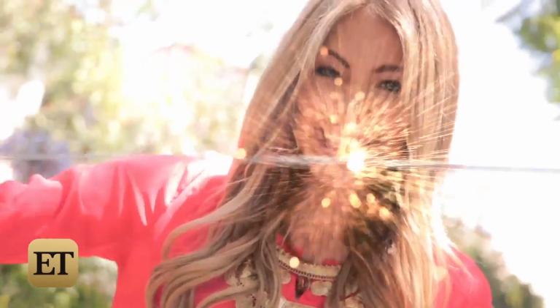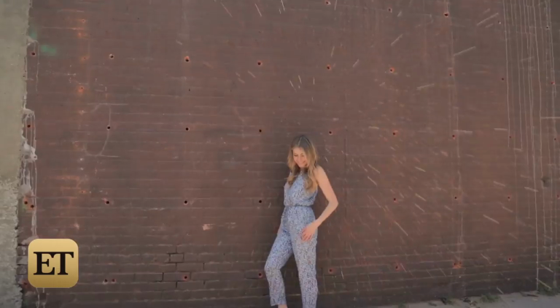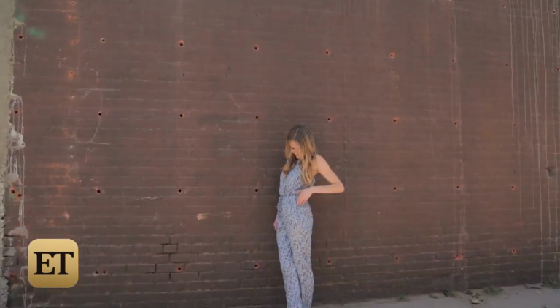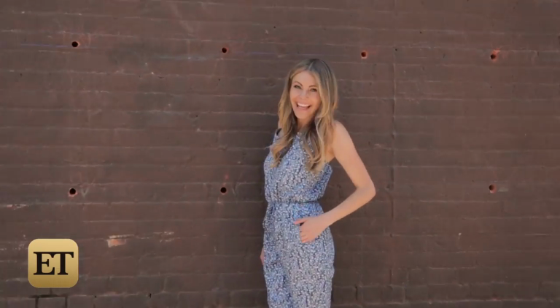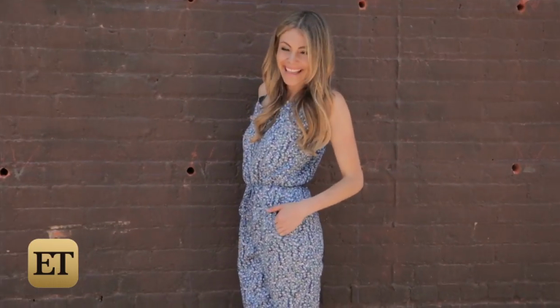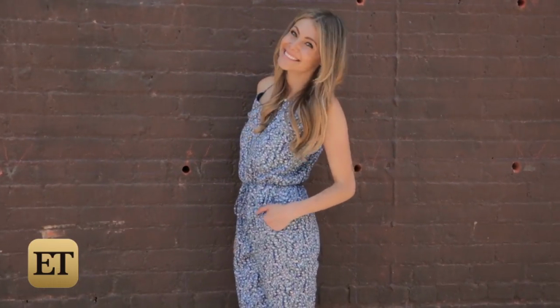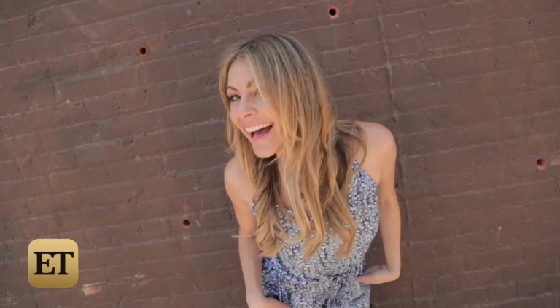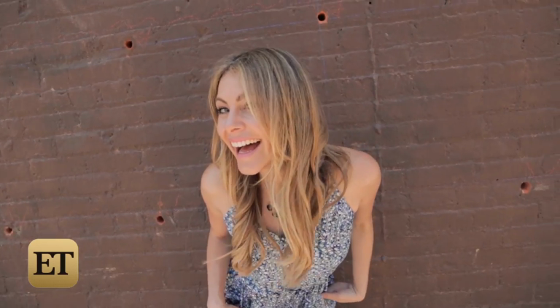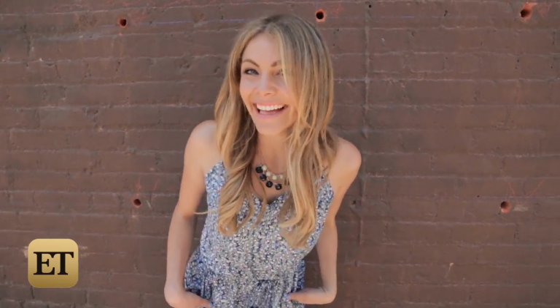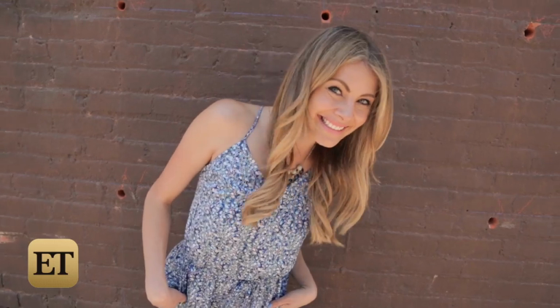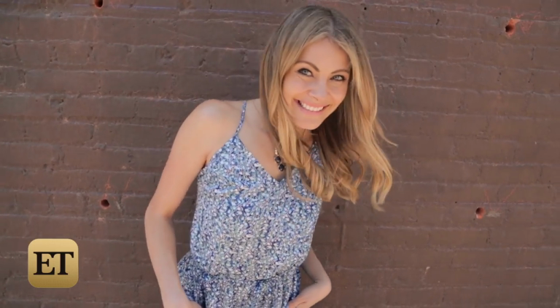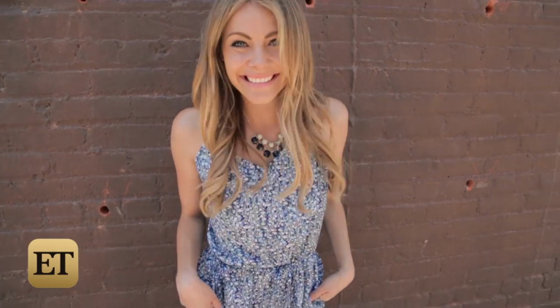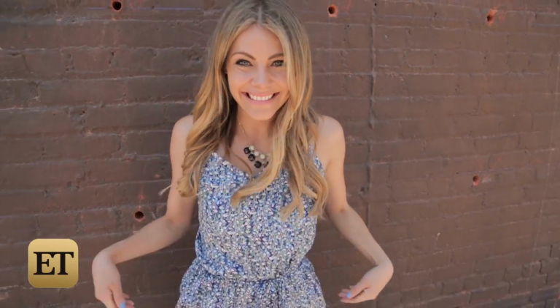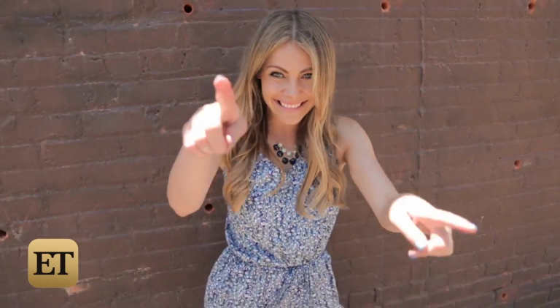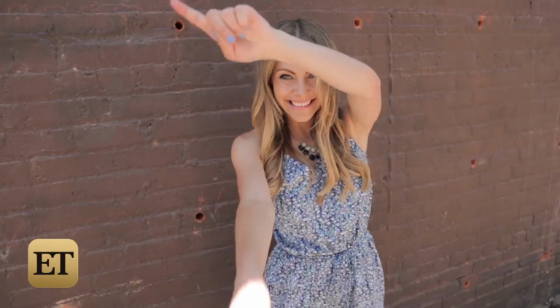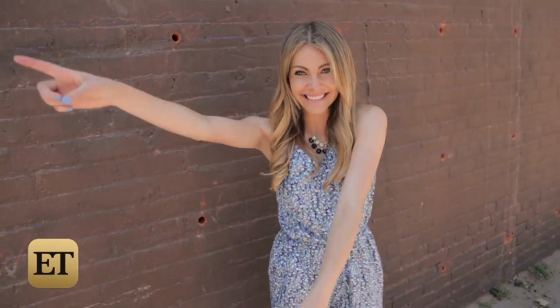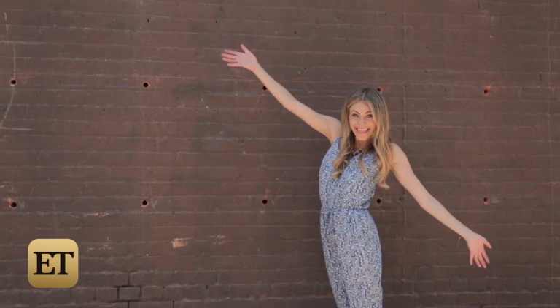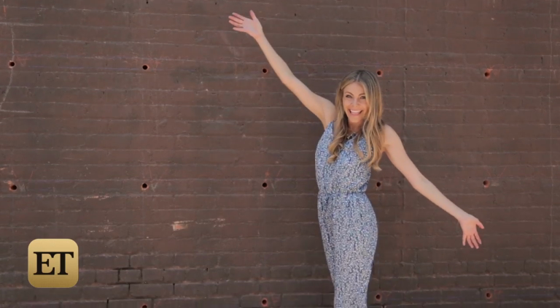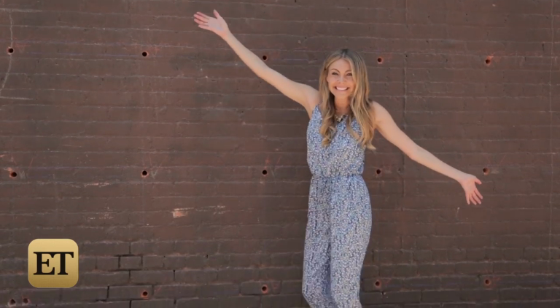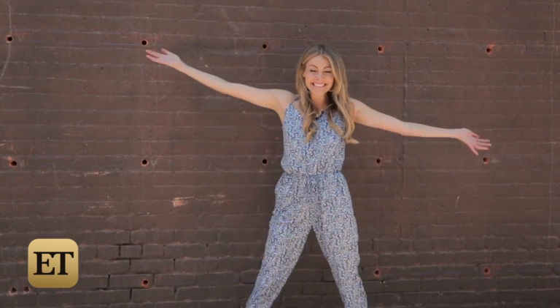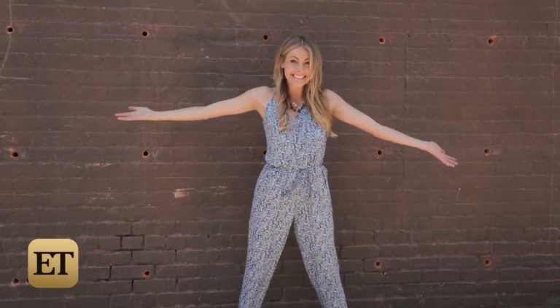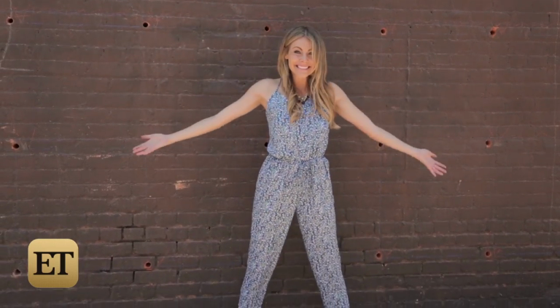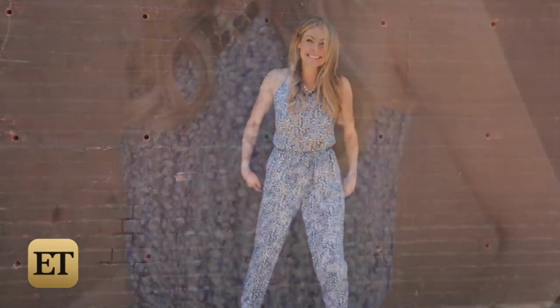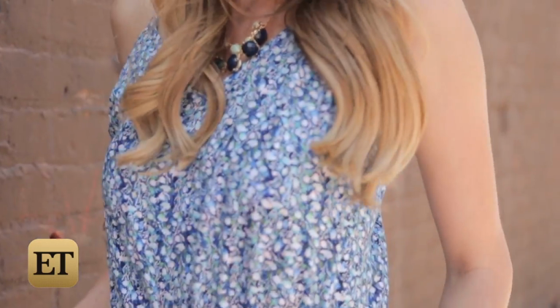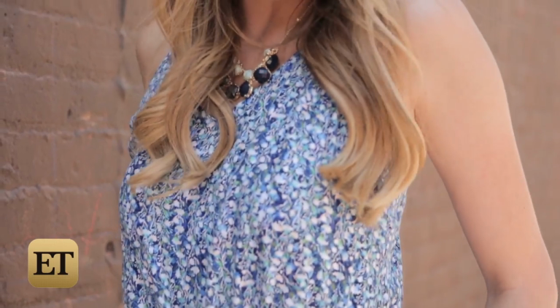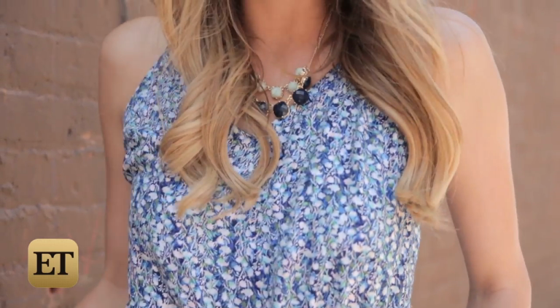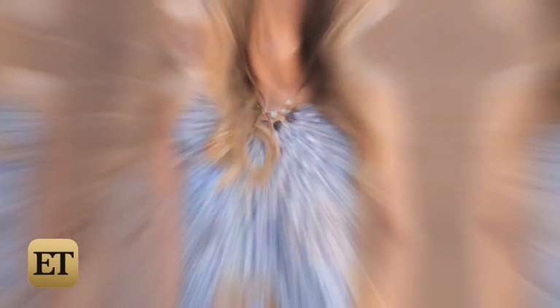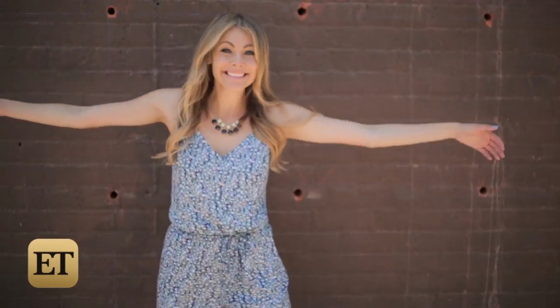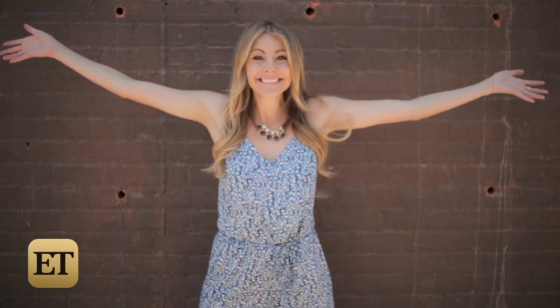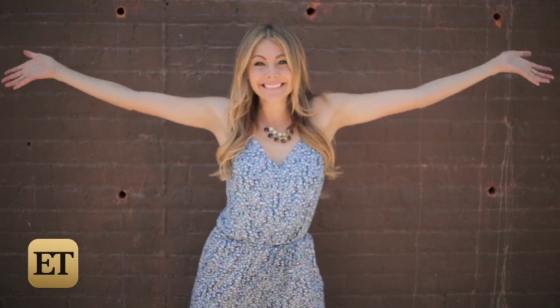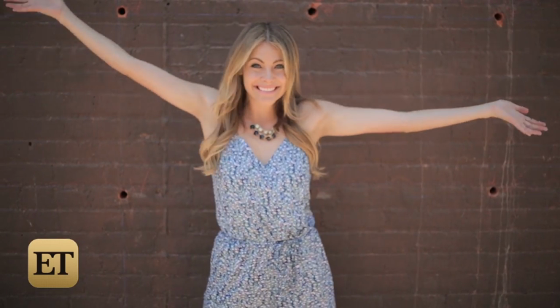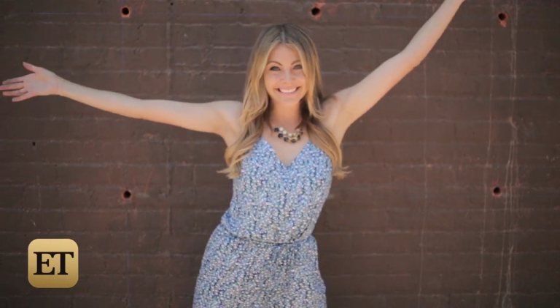This blue-toned floral print jumper by Princess Vera Wang is unique, comfortable, and super stylish. The variations of blue still feel 4th of July worthy, but will make you feel every bit like the fashionista that you are.